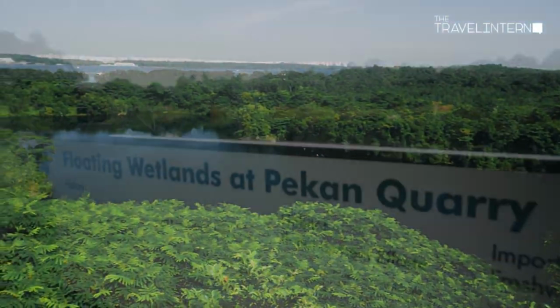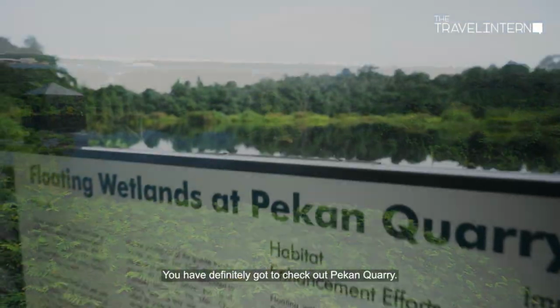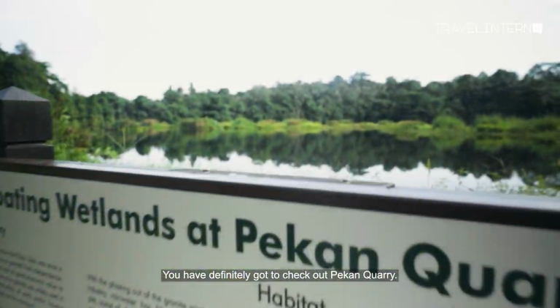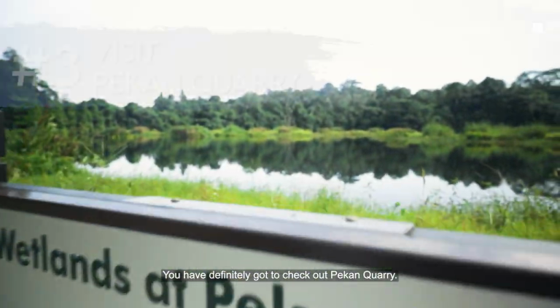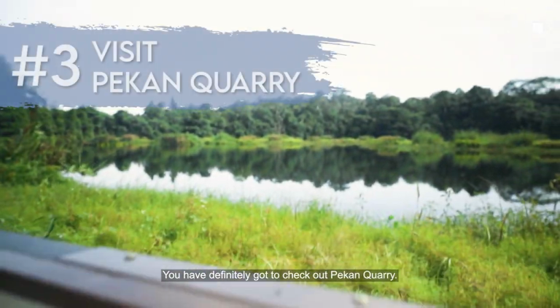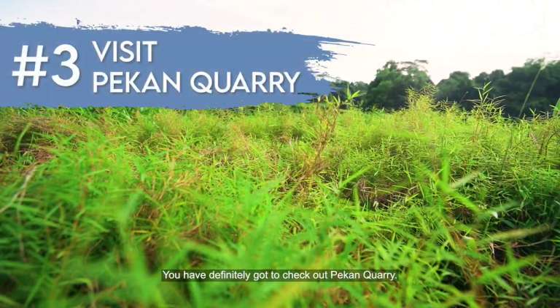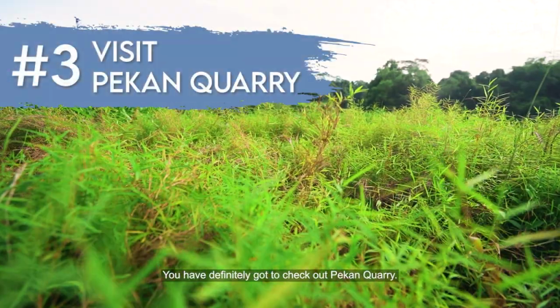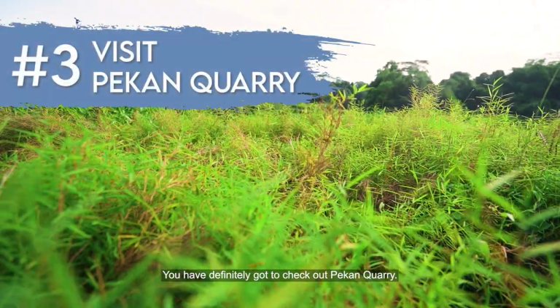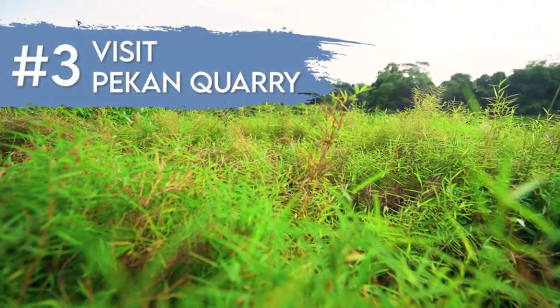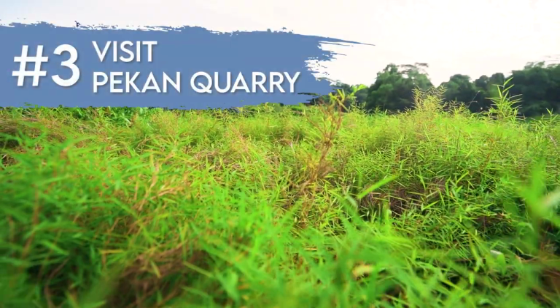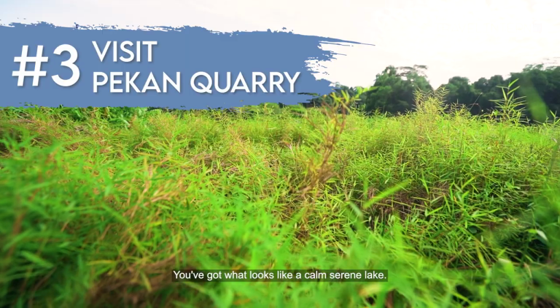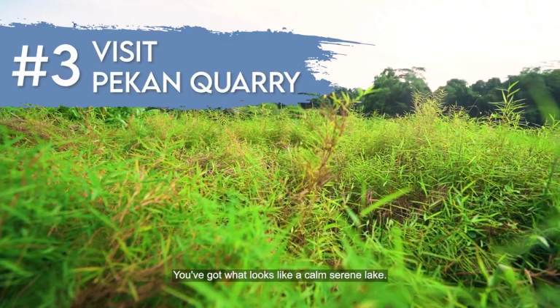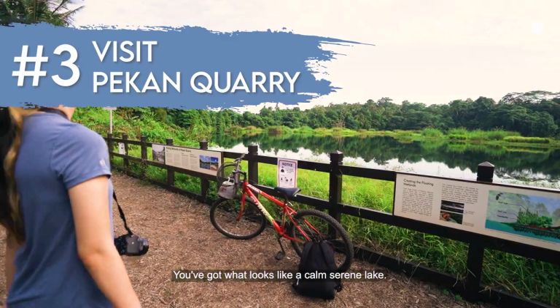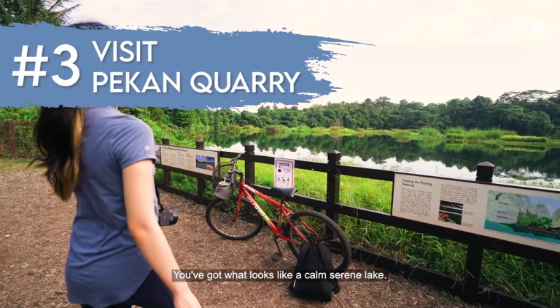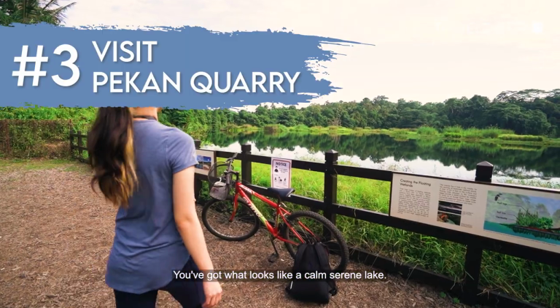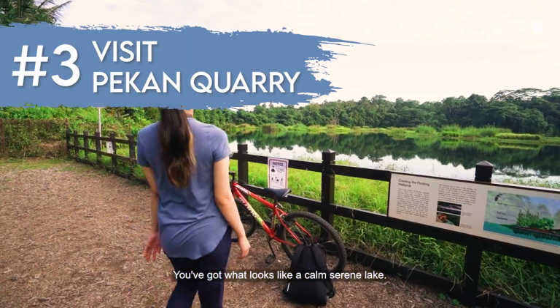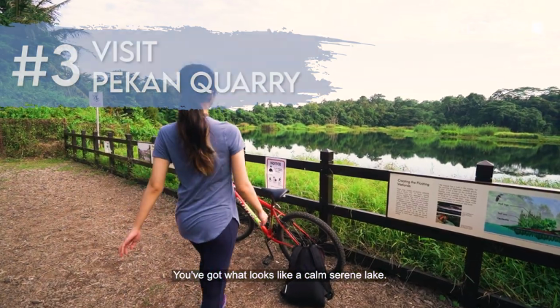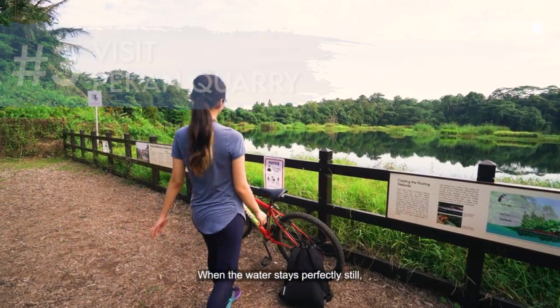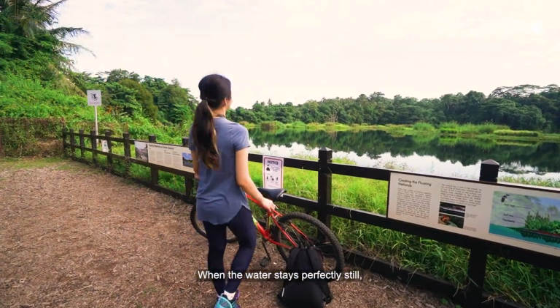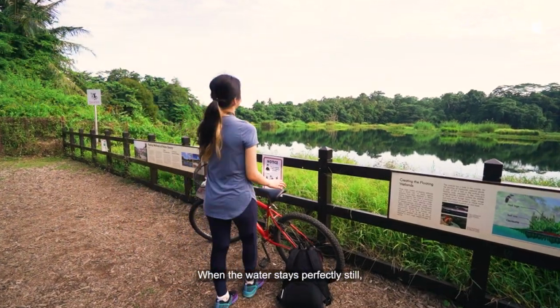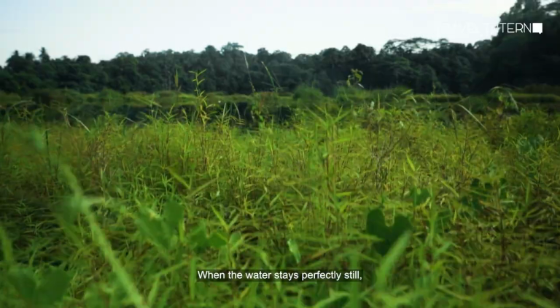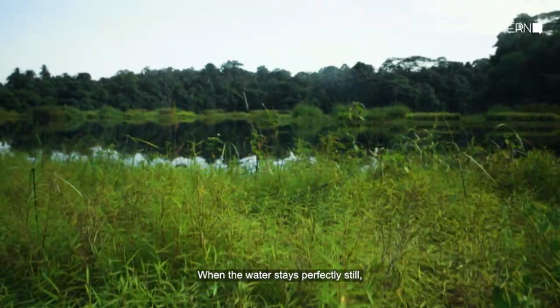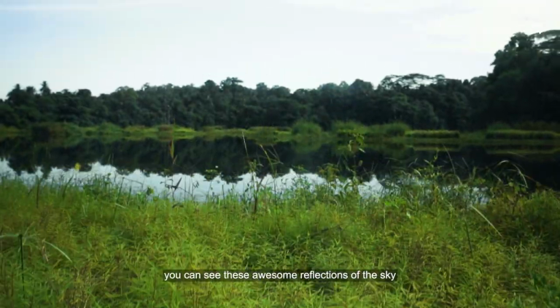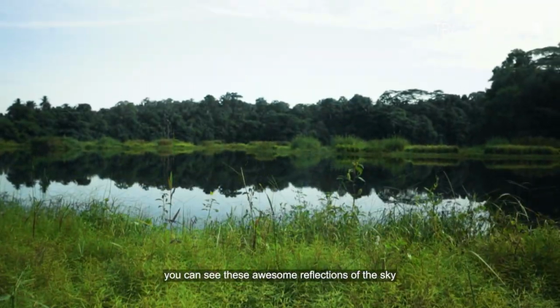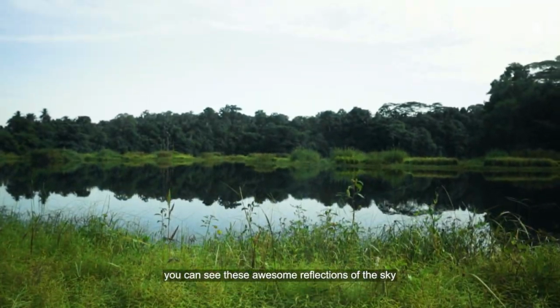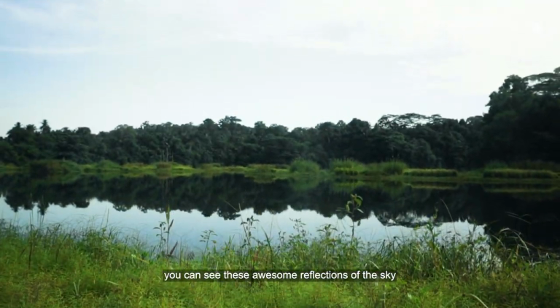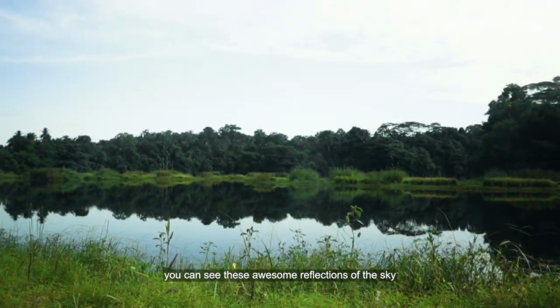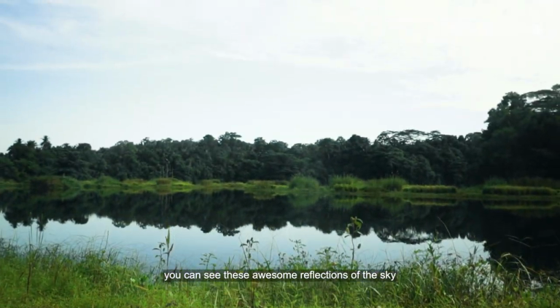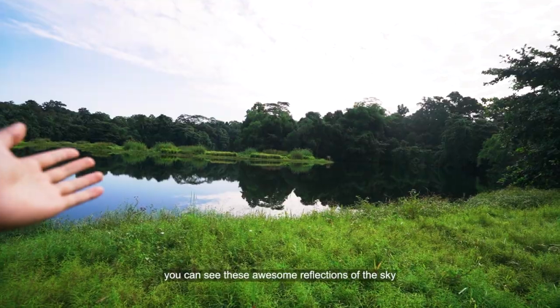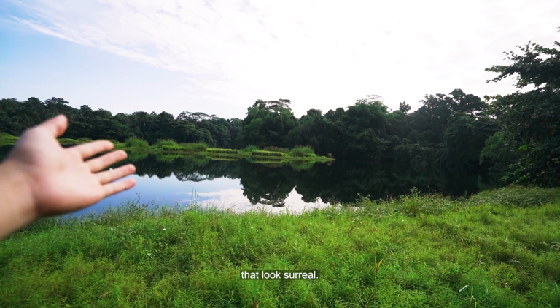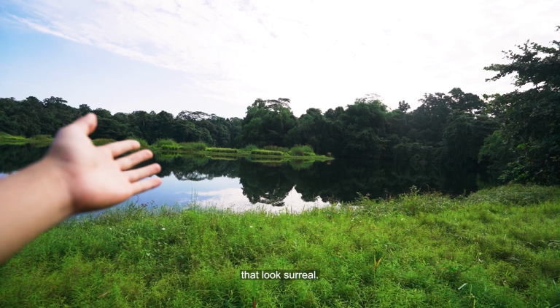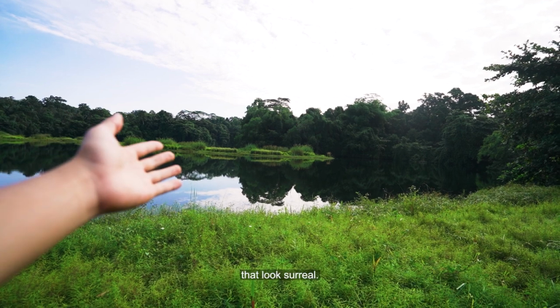You have definitely got to check out Pikan Queri. You get what looks like a calm, serene lake. When the water stays perfectly still, you get these awesome reflections of the sky that look surreal.